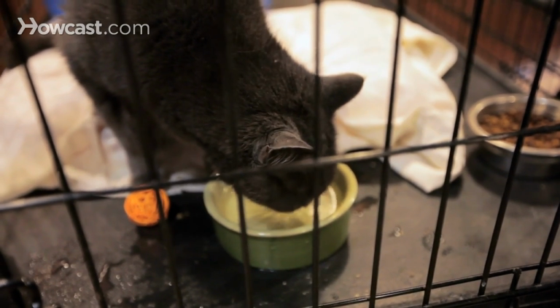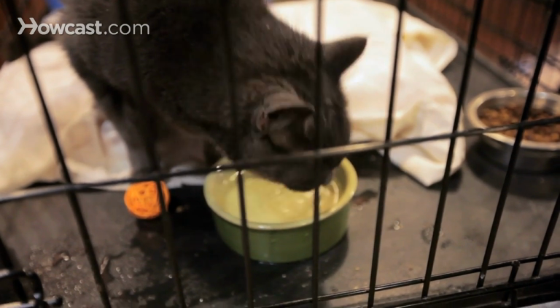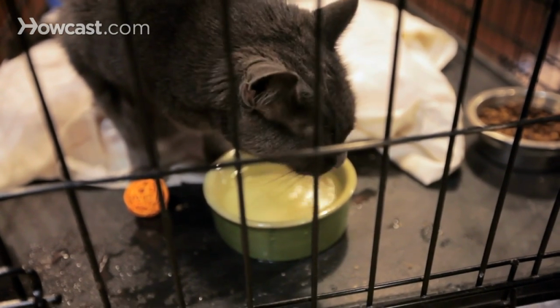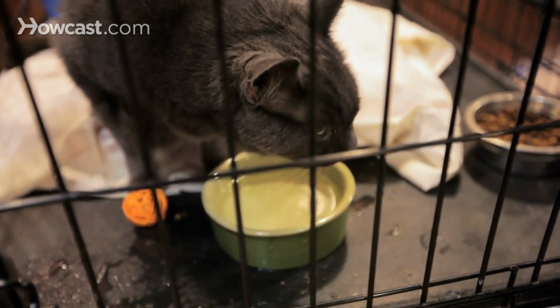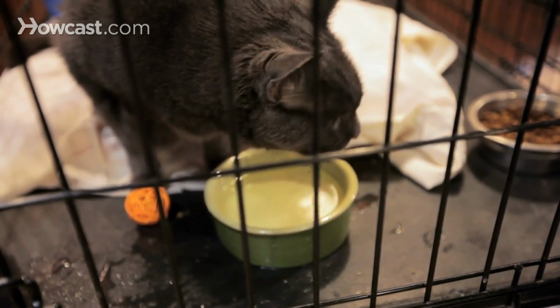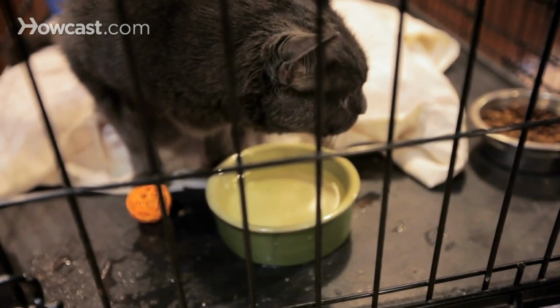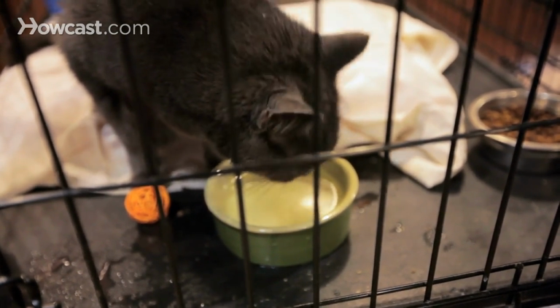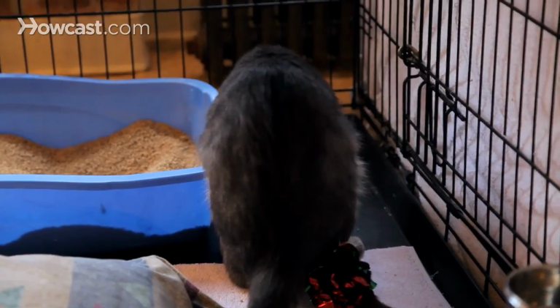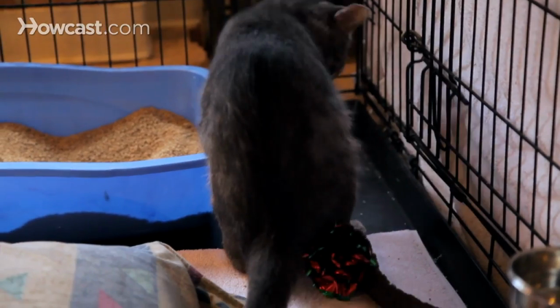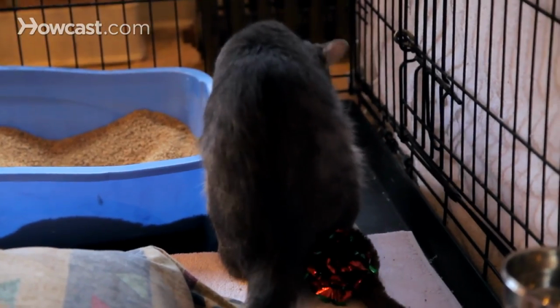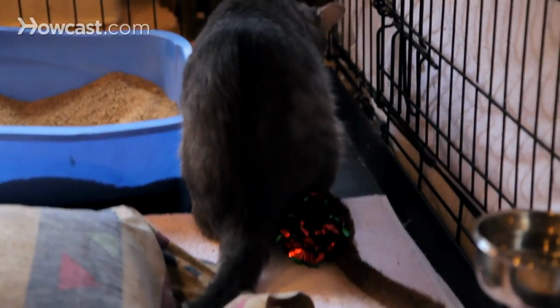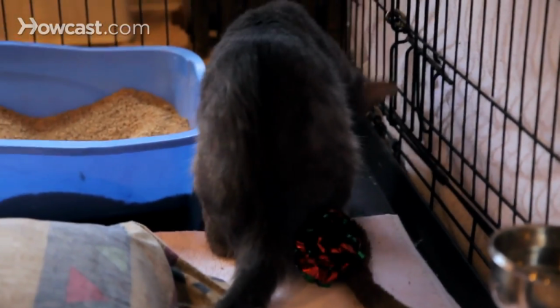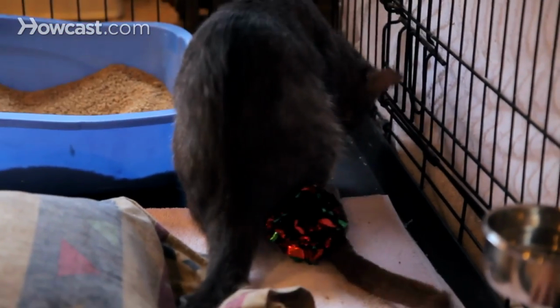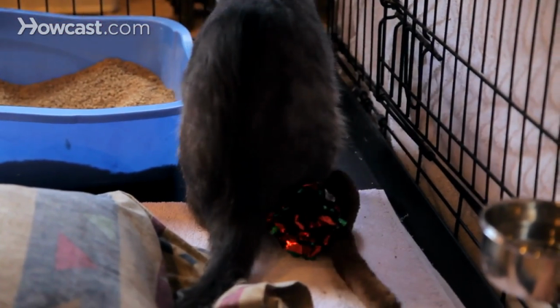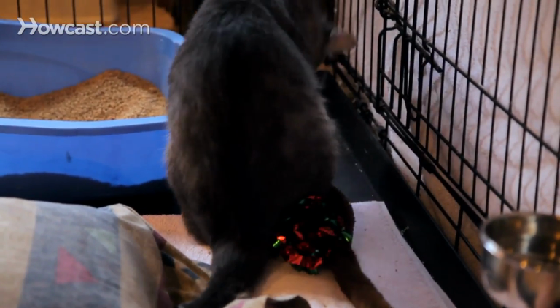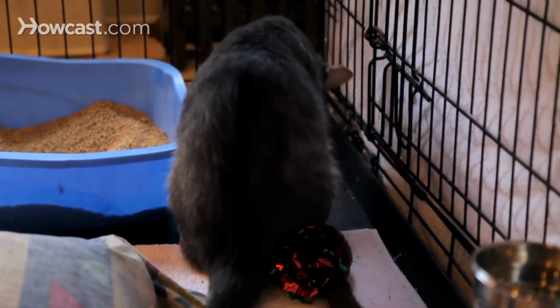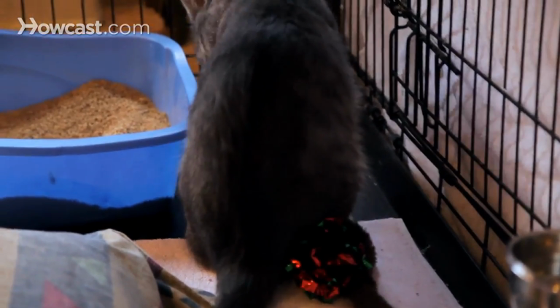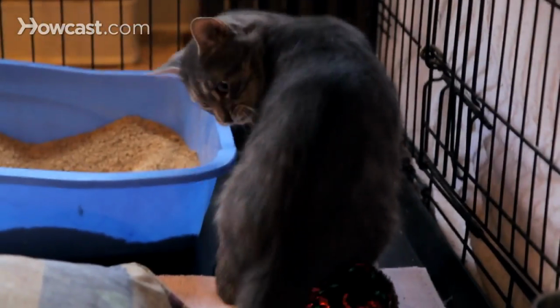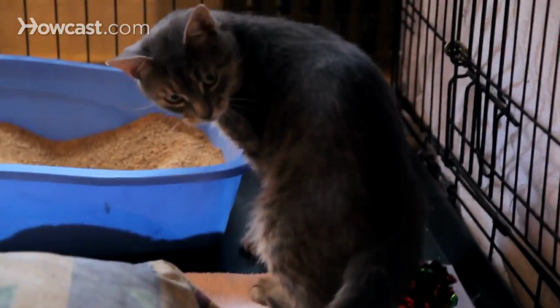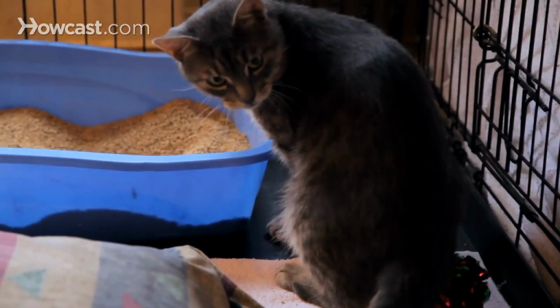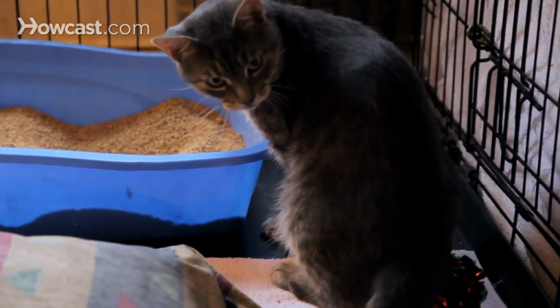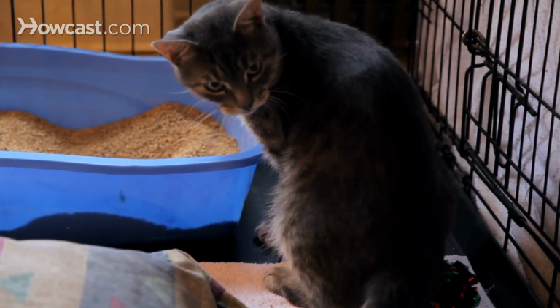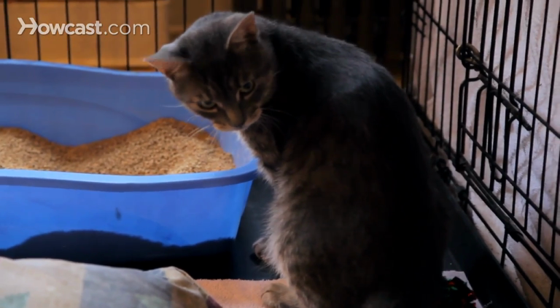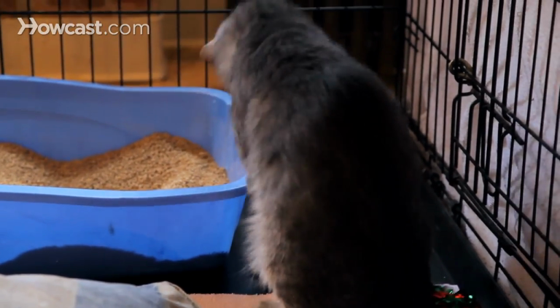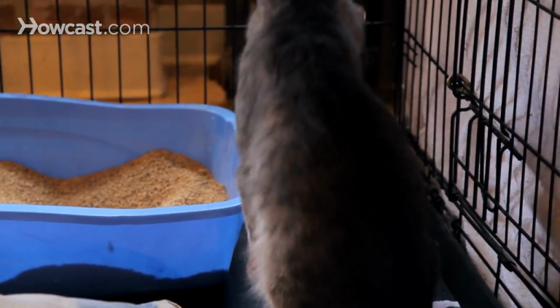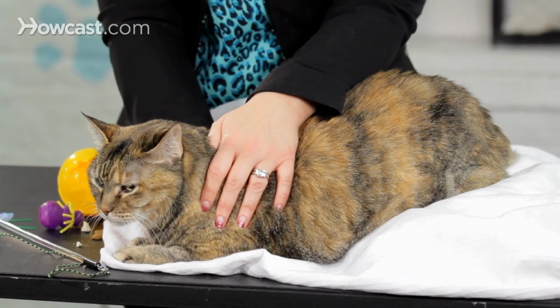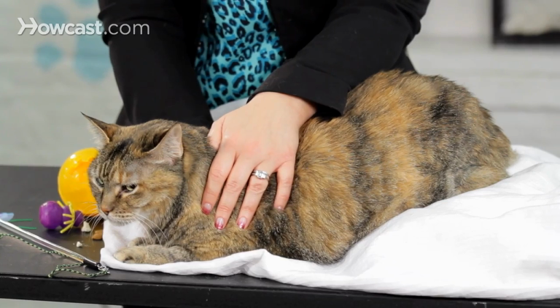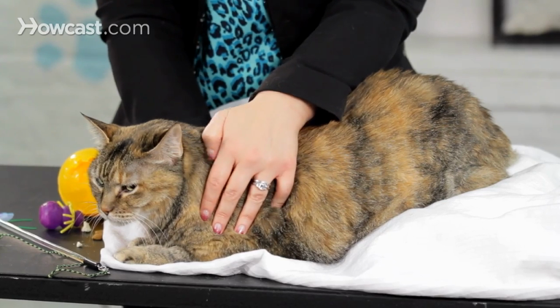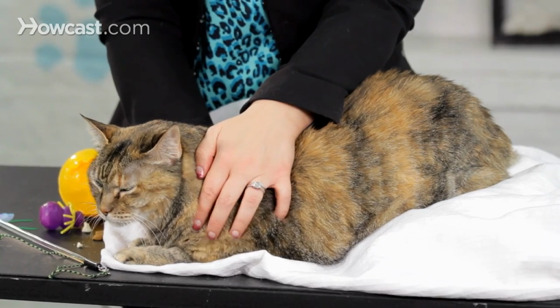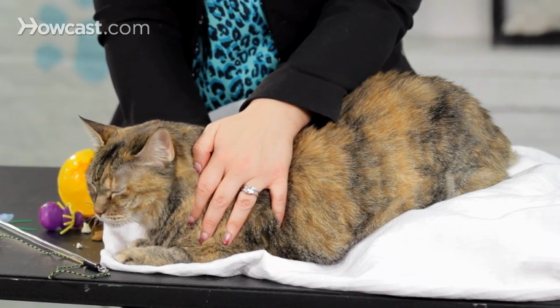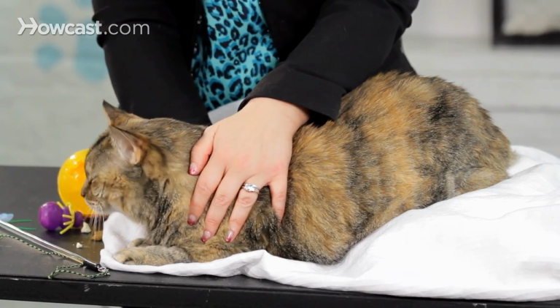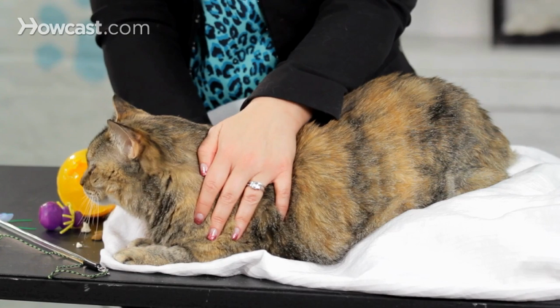Make sure you have enough bowls, a litter box, and an appropriate litter. Many cats prefer a clumping, unscented litter. Make sure that the litter is at a depth that most cats like — a few inches at least.